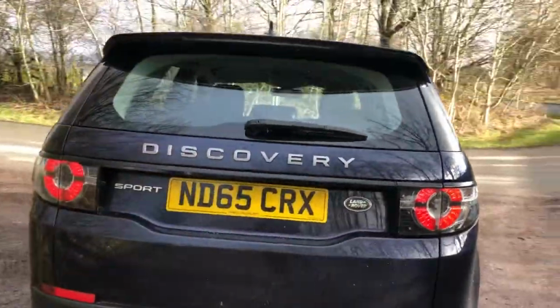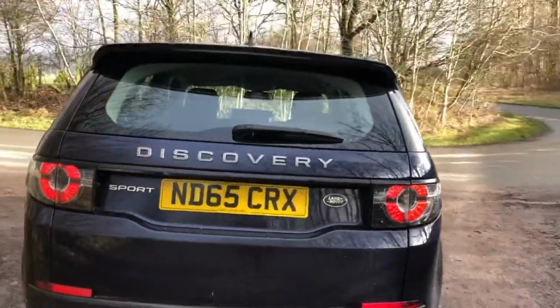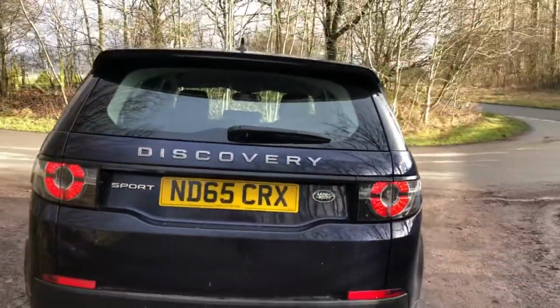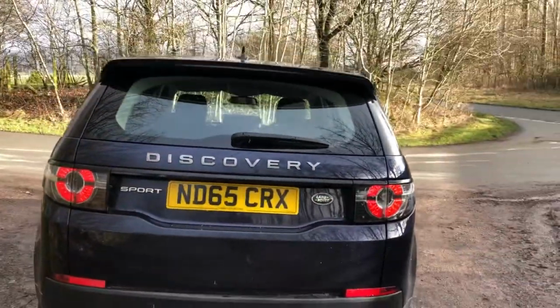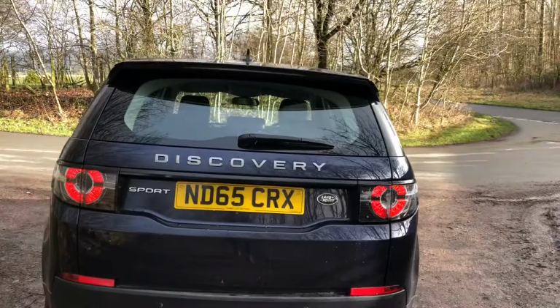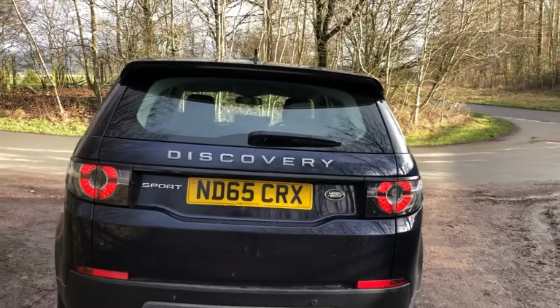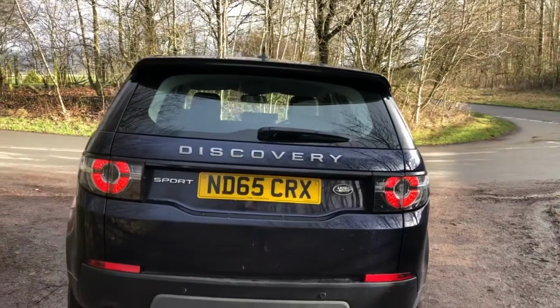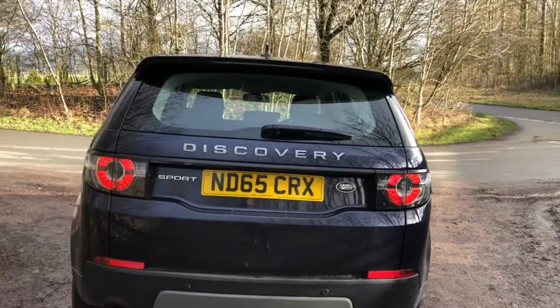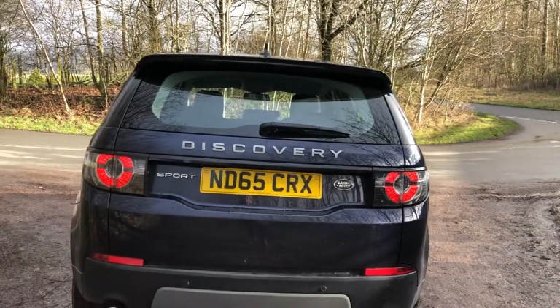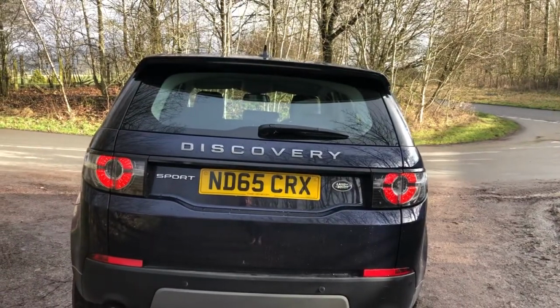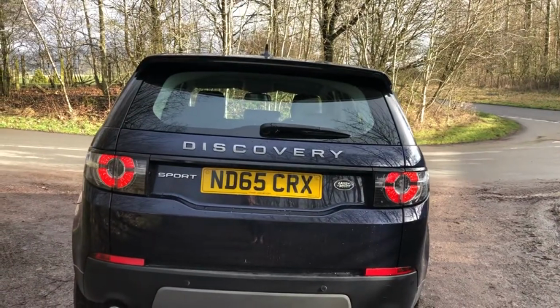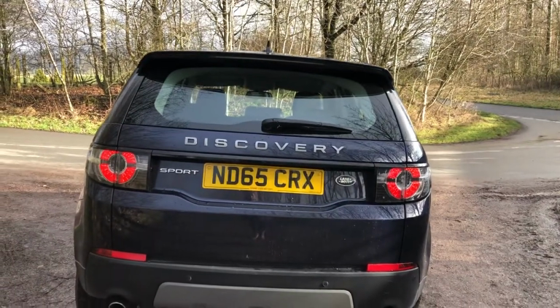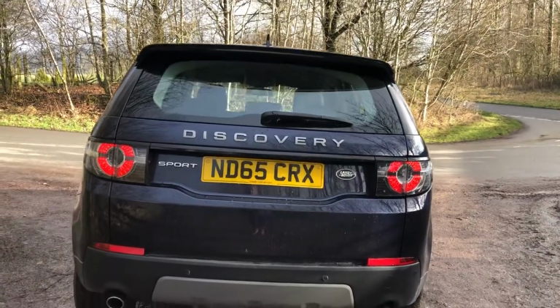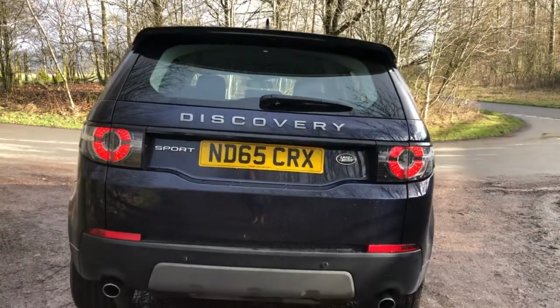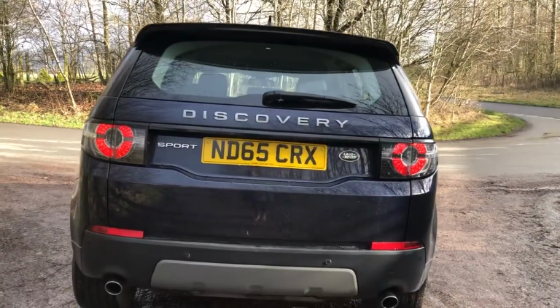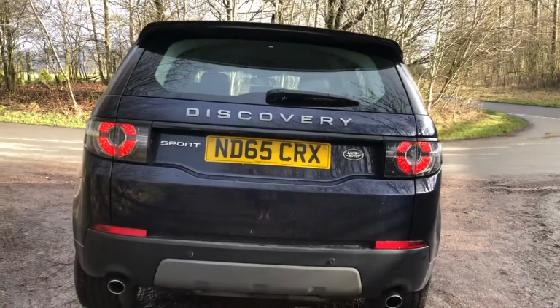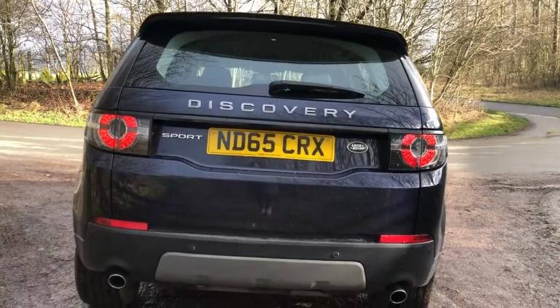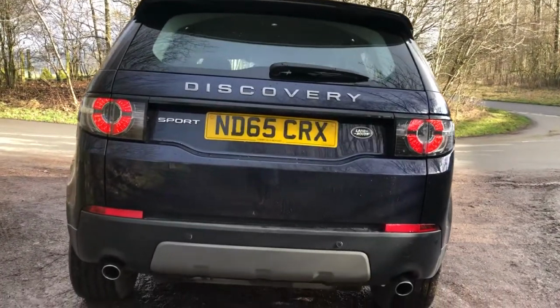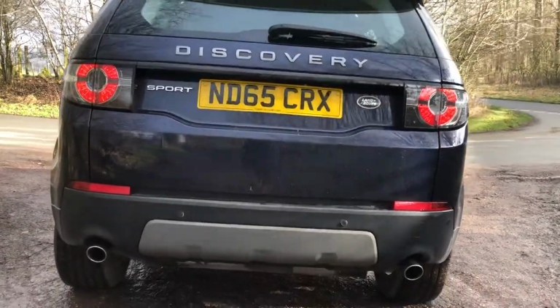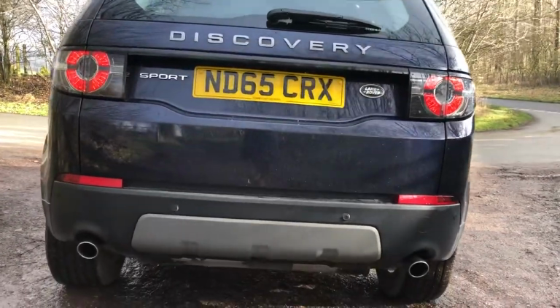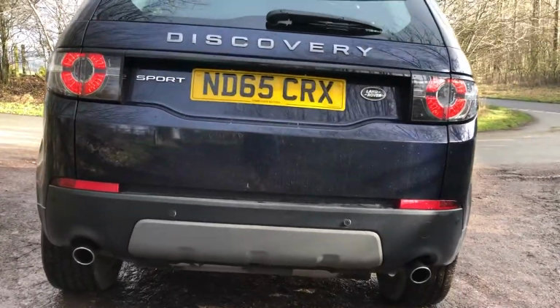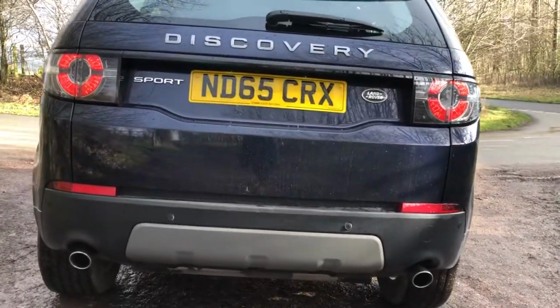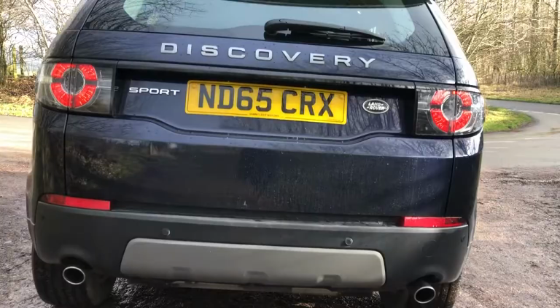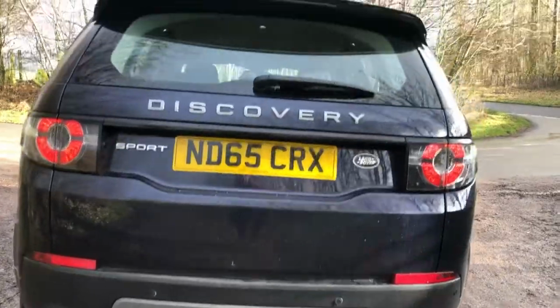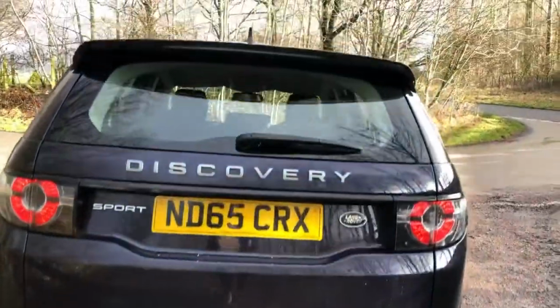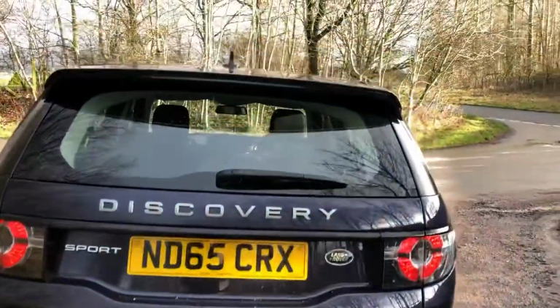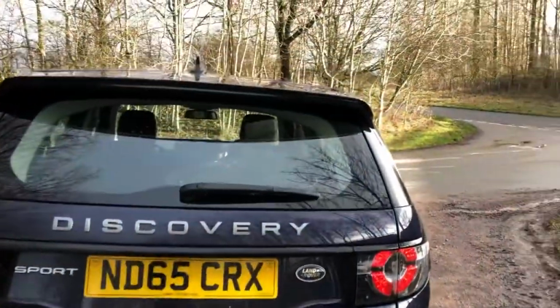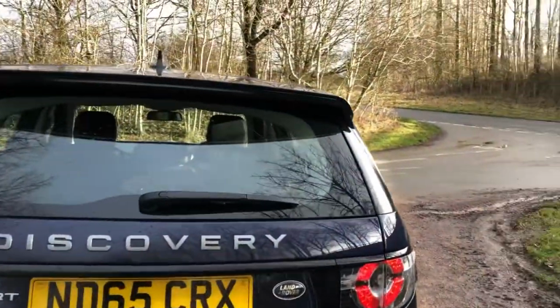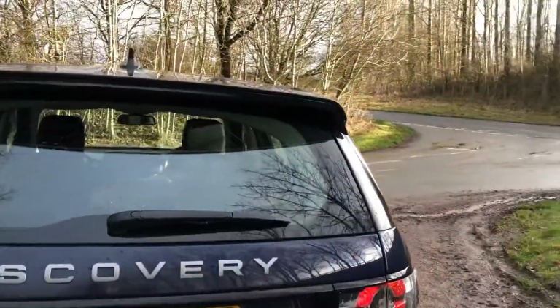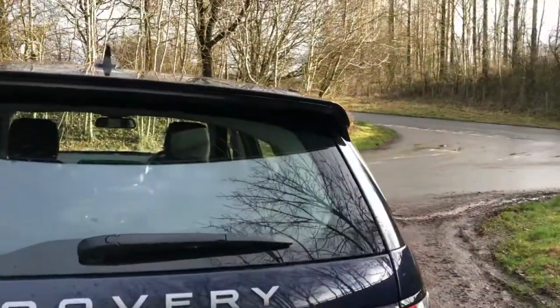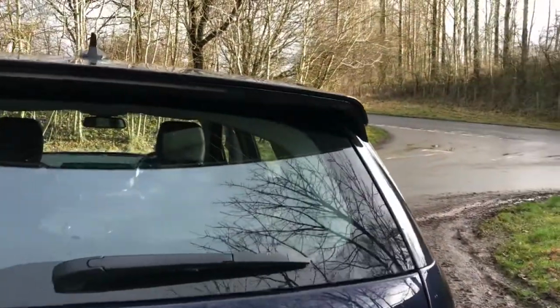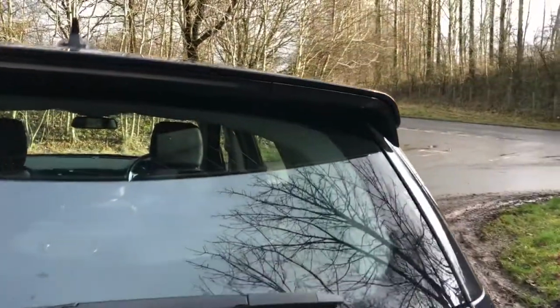Round to the rear of the vehicle we have a rear roof spoiler with the classic Discovery chrome badge on the boot, a dual sports chrome exhaust, and the all-important rear parking sensors.